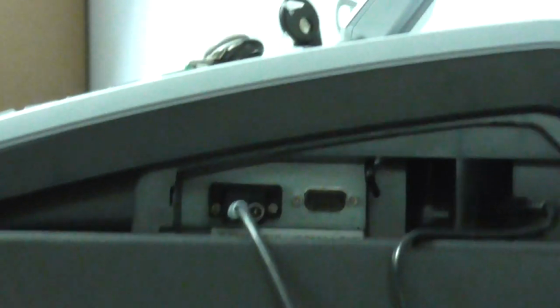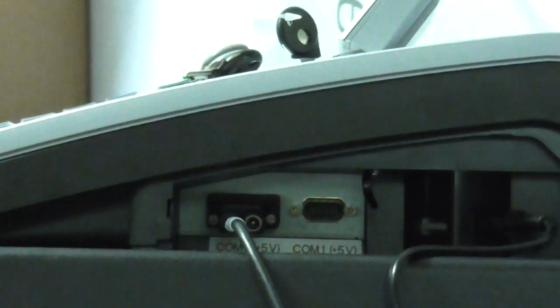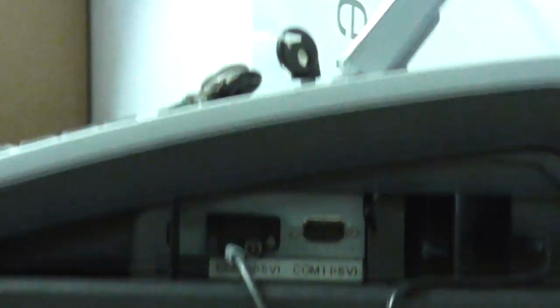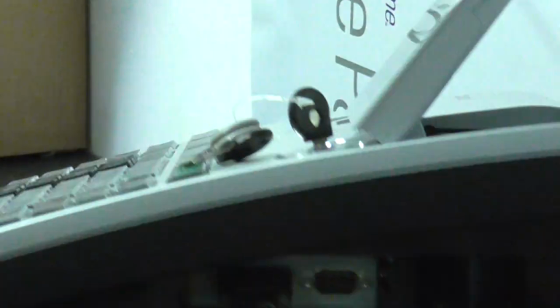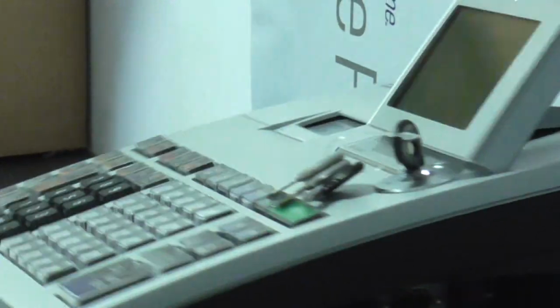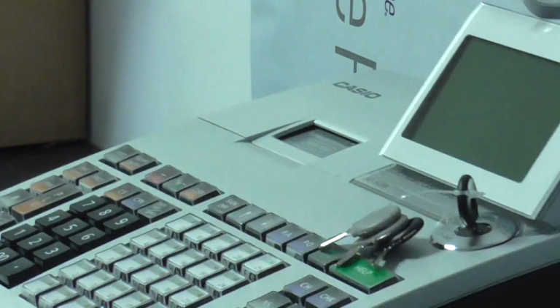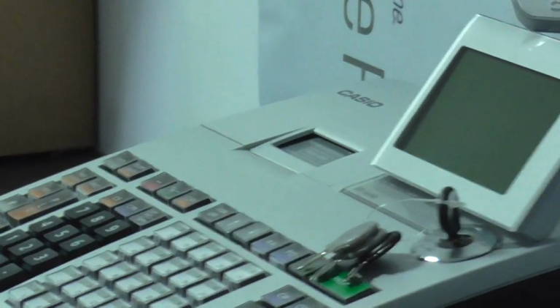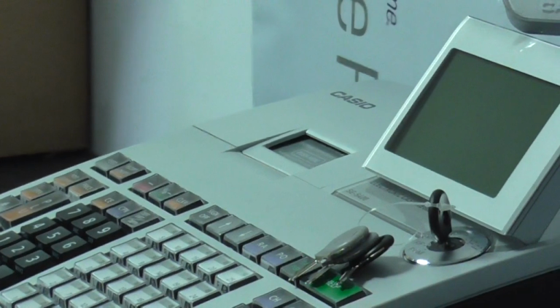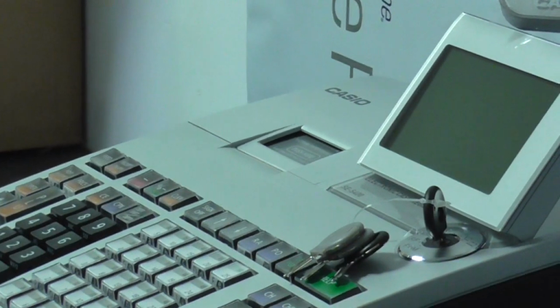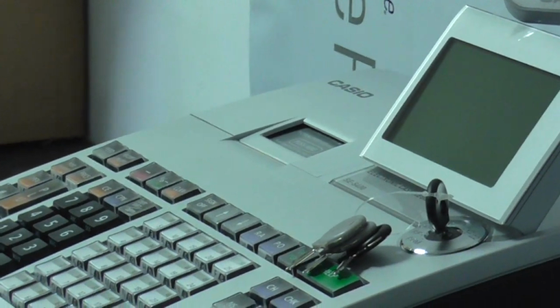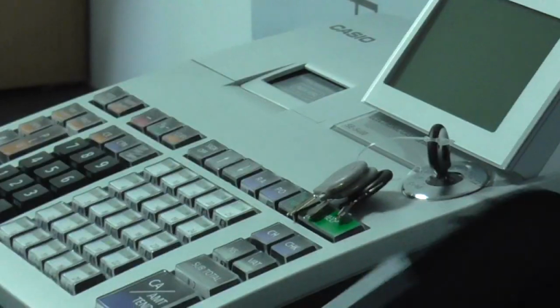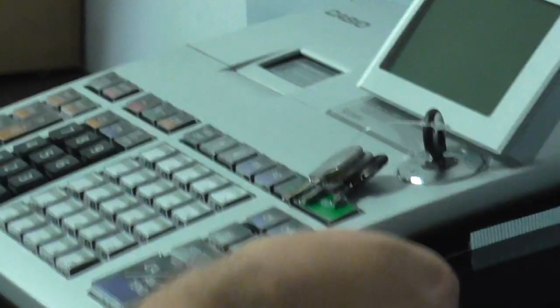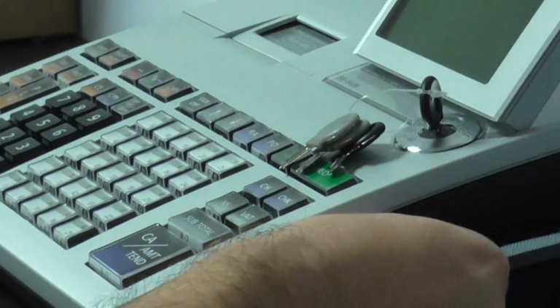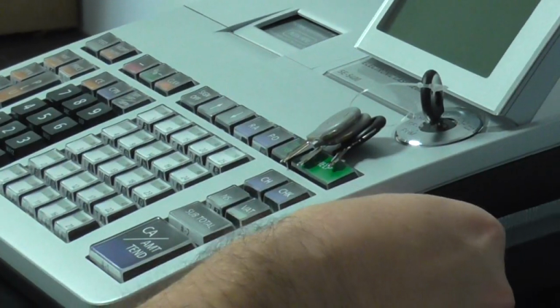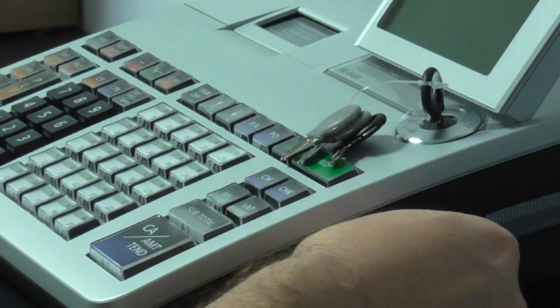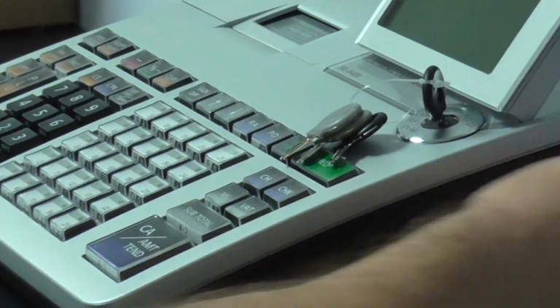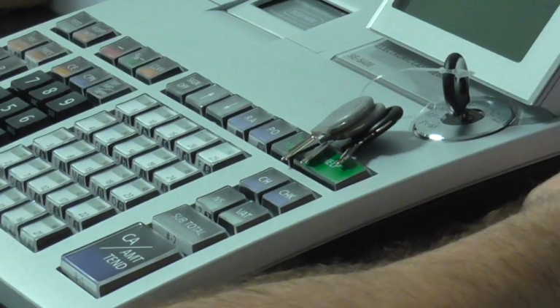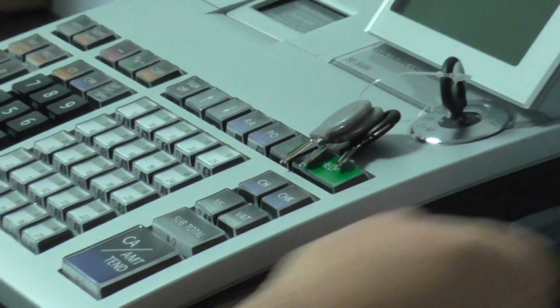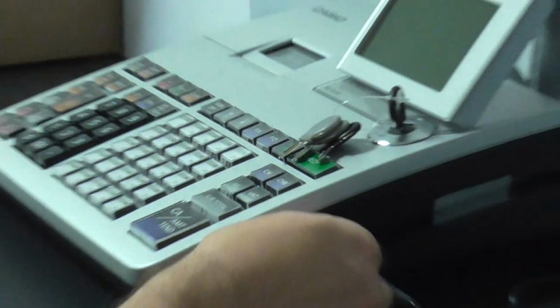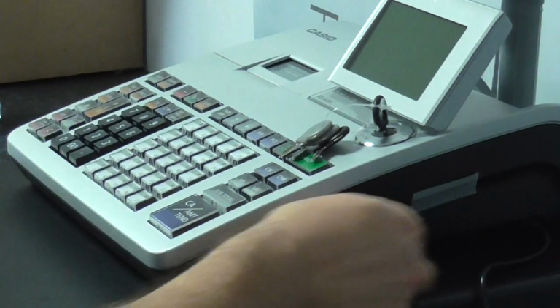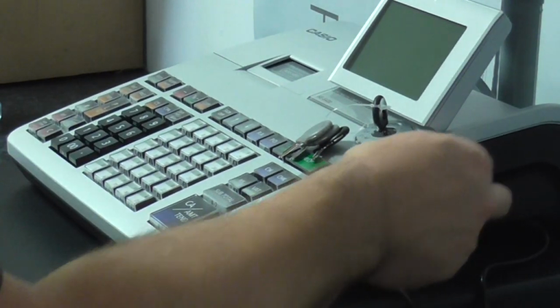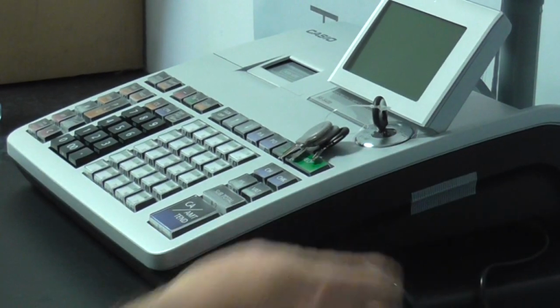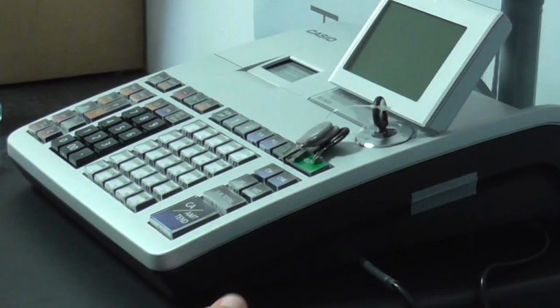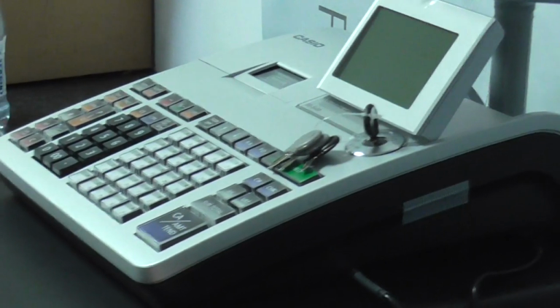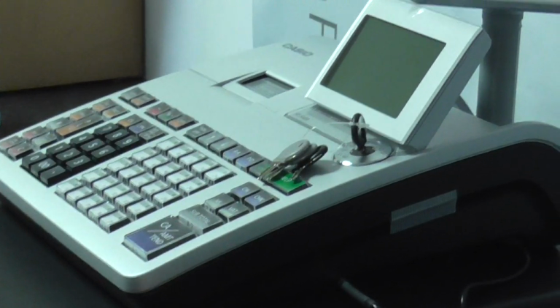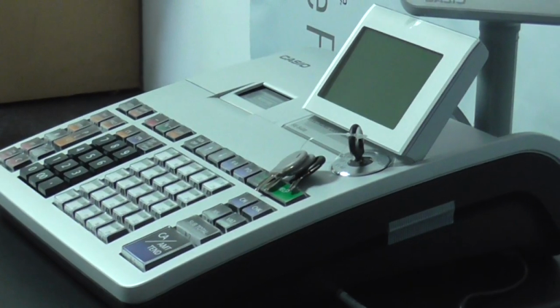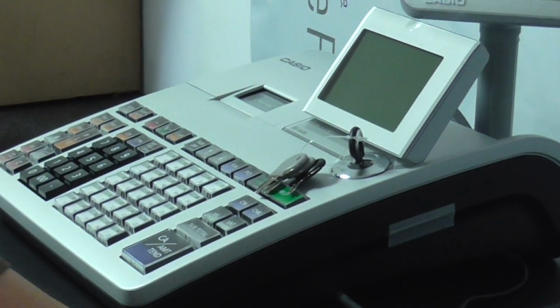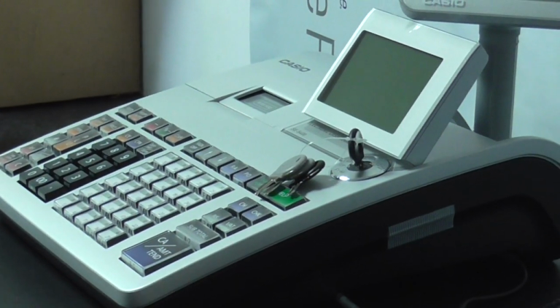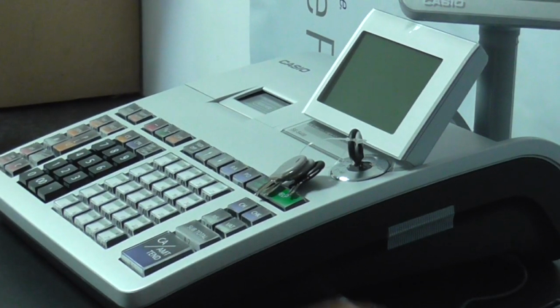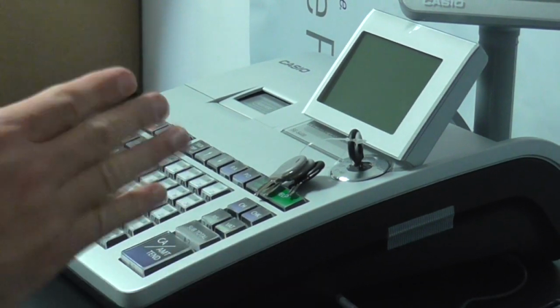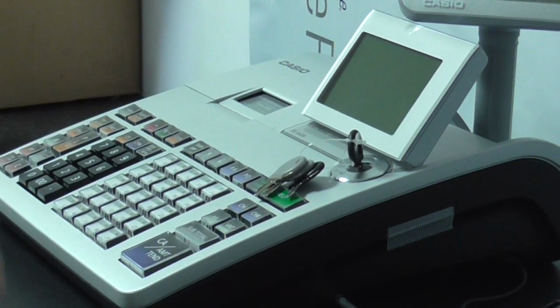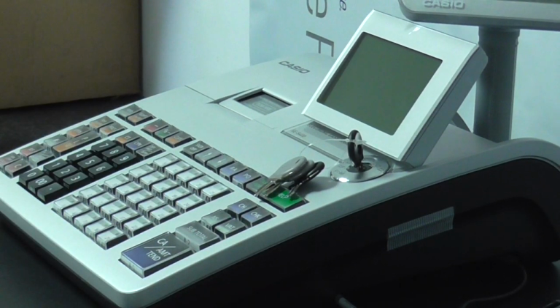When you've done that, put the side cover back on. Now you can actually plug the register back into the wall.